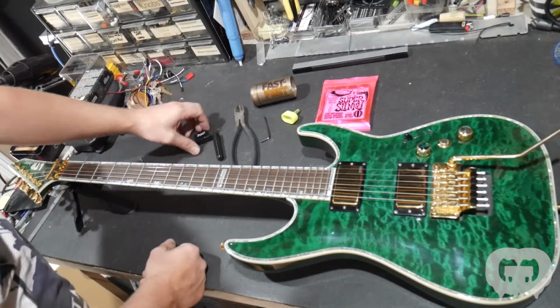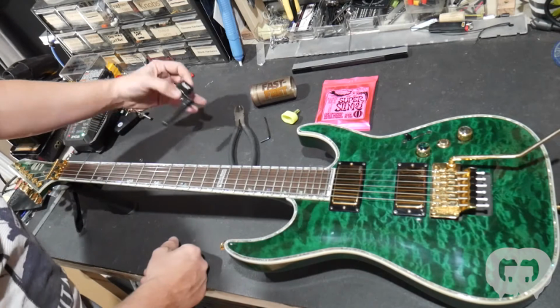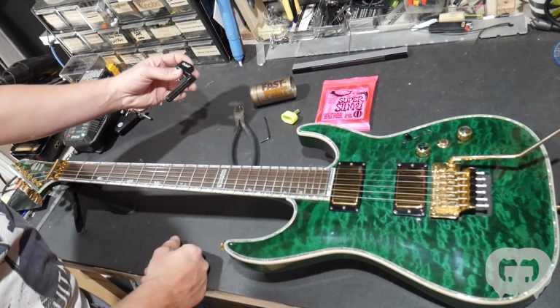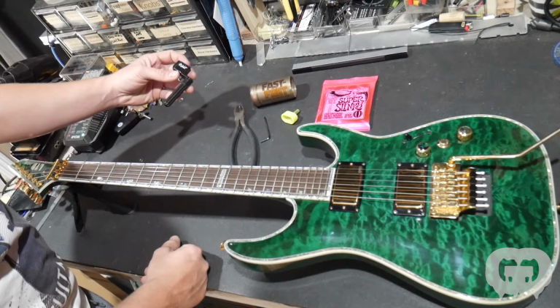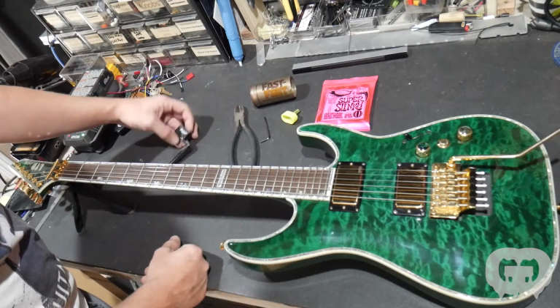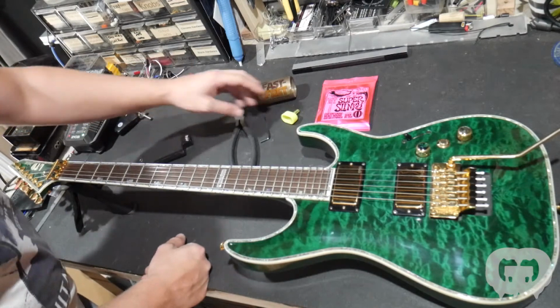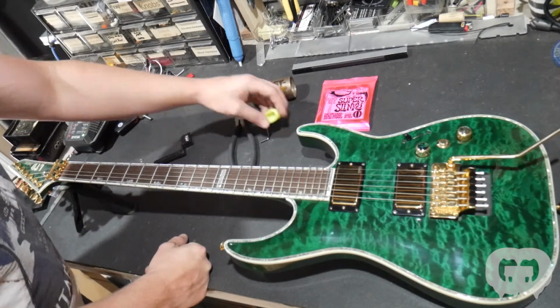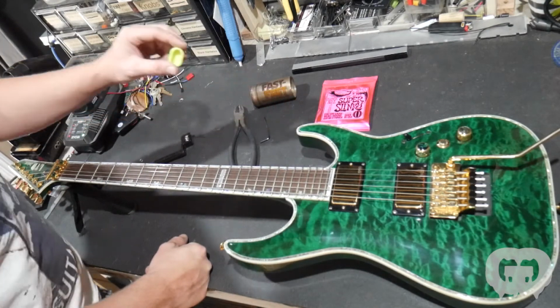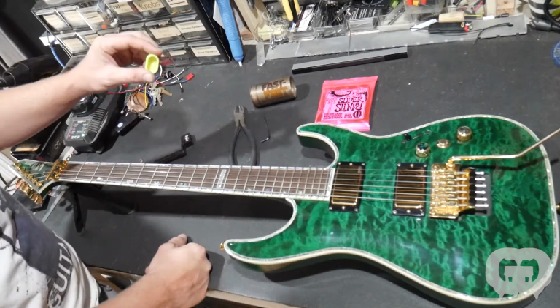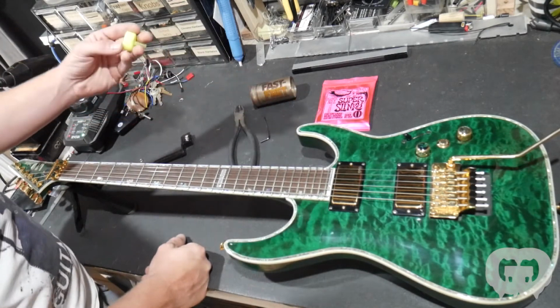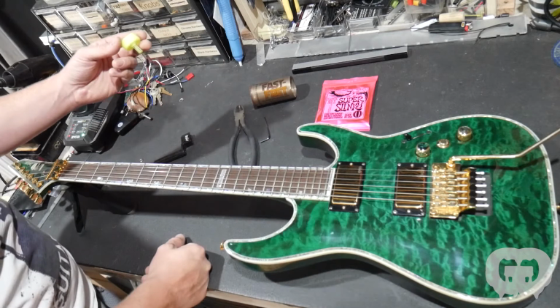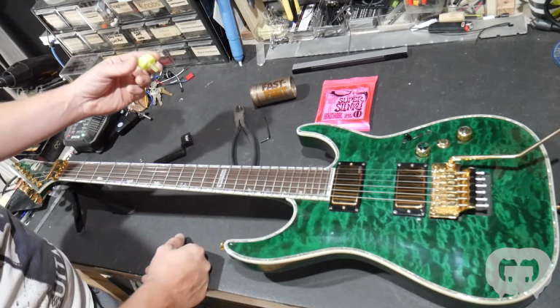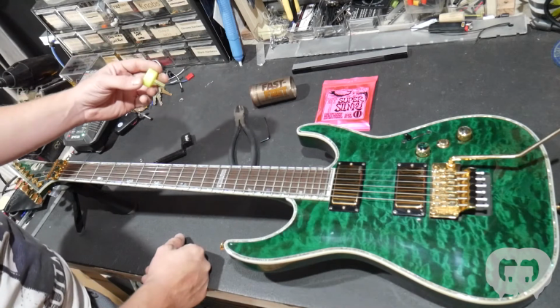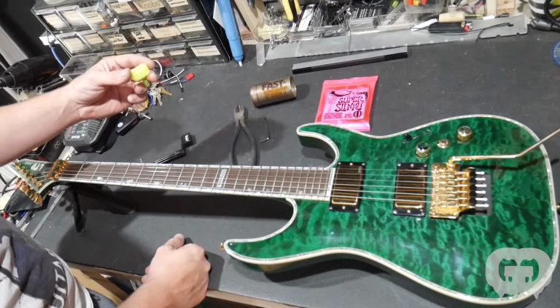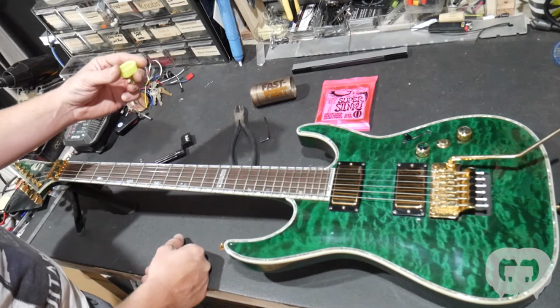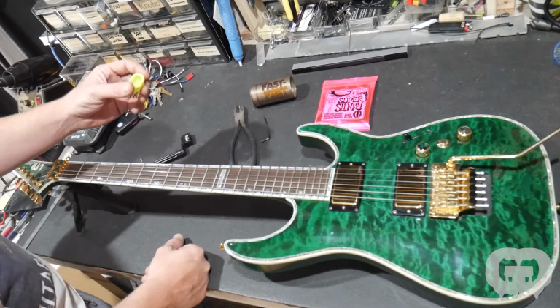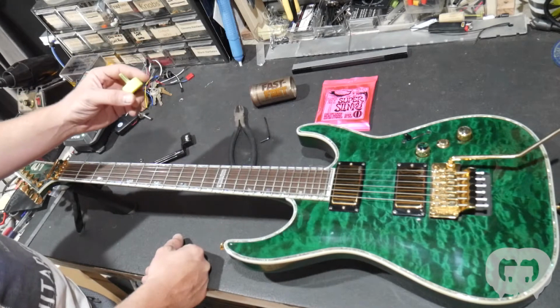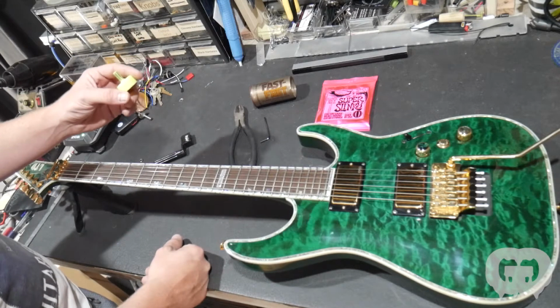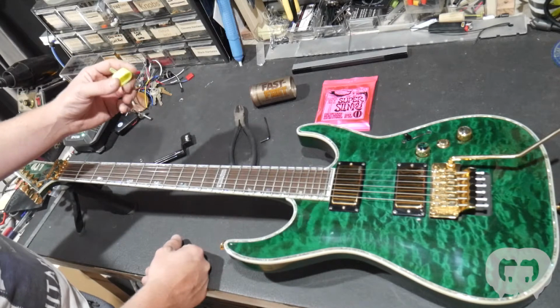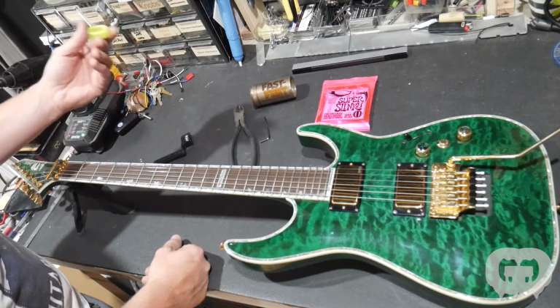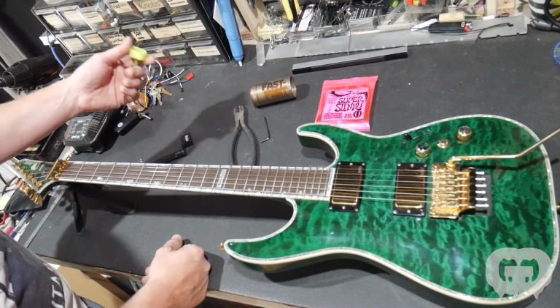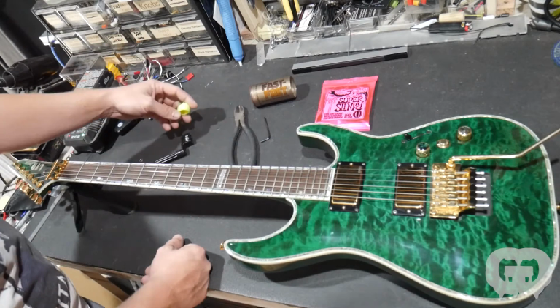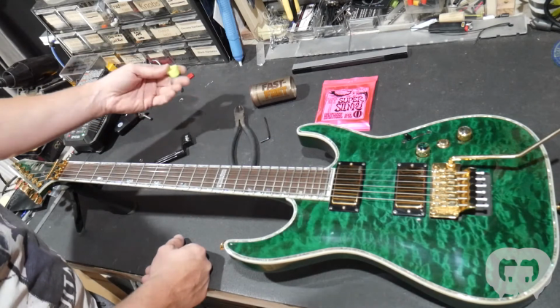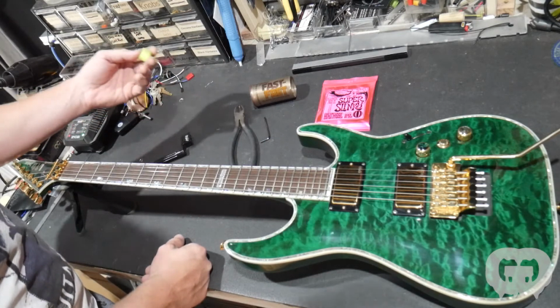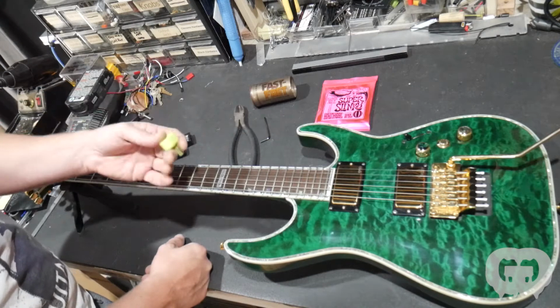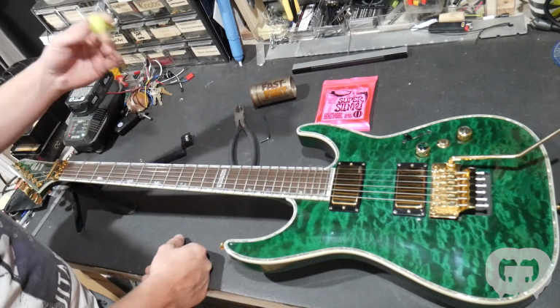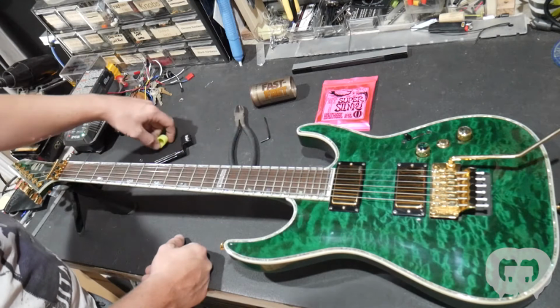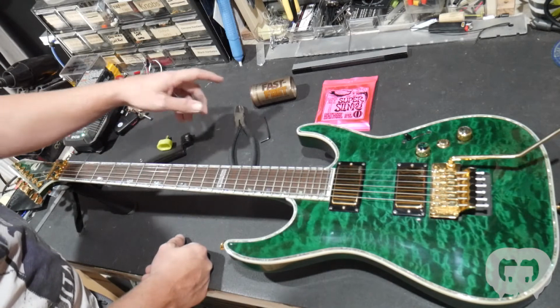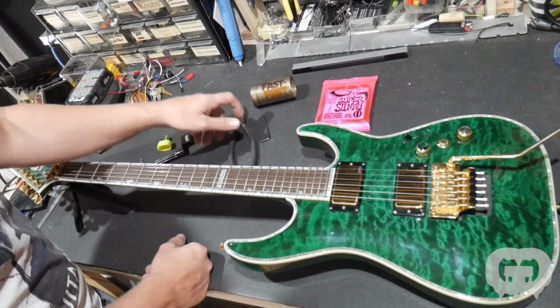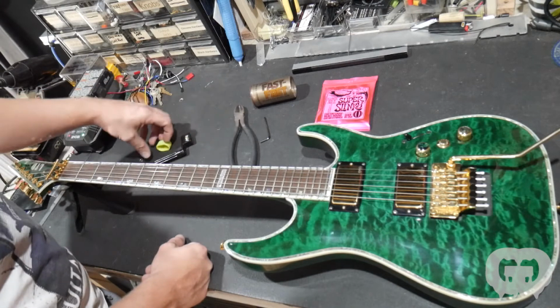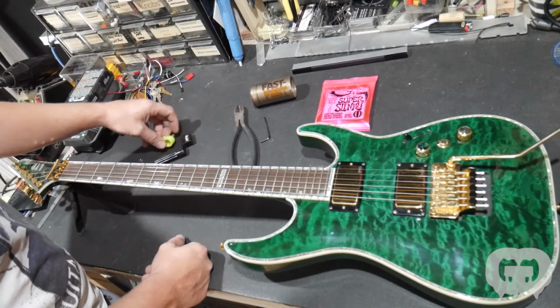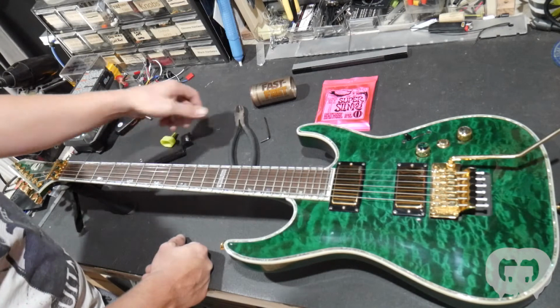So you want a string winder. I also have this drill attachment string winder. This is something I use and it makes it way faster if you're doing these all the time. I recommend checking that out.